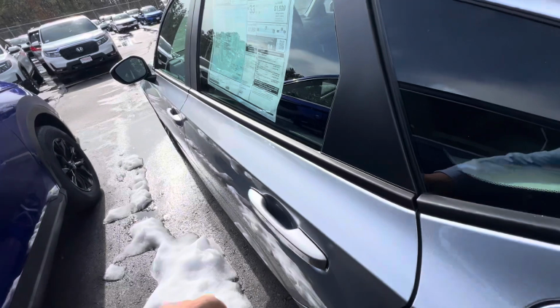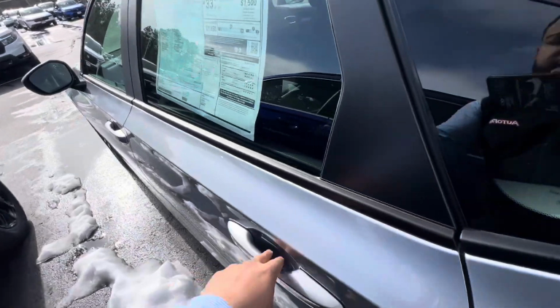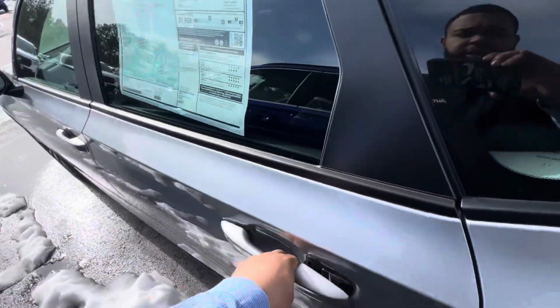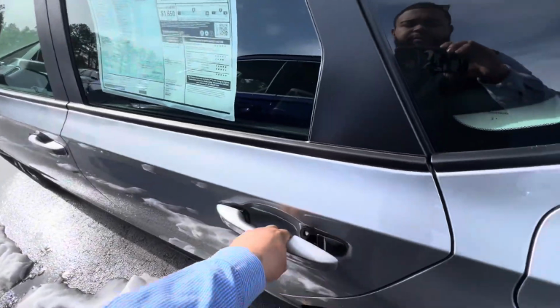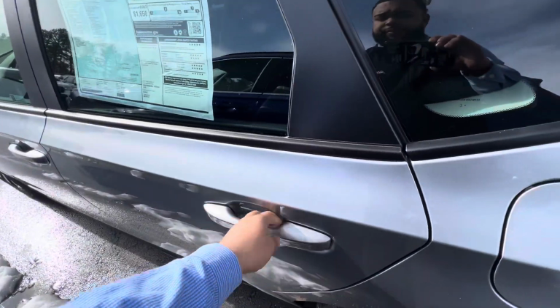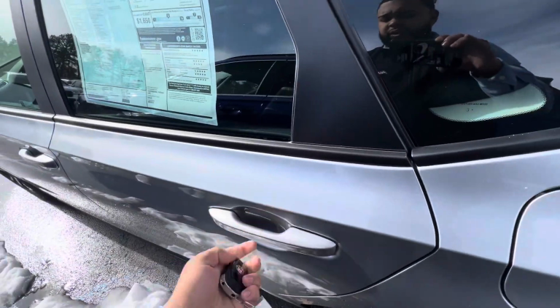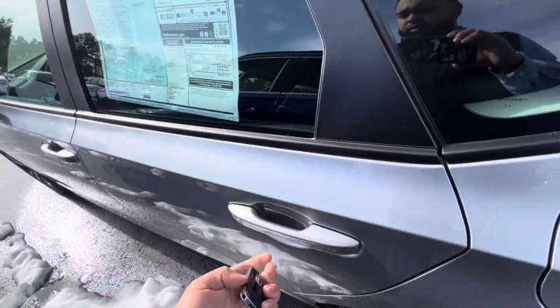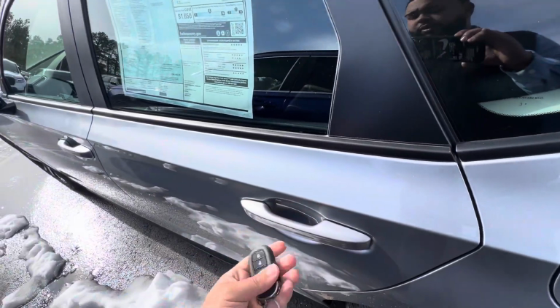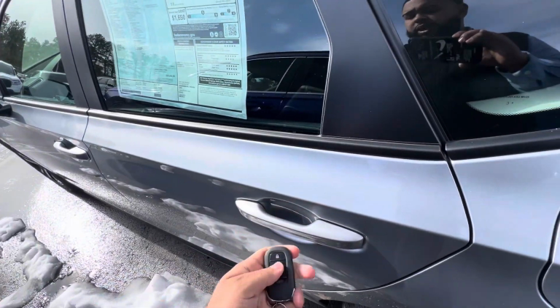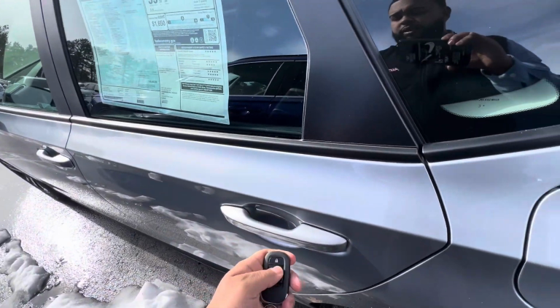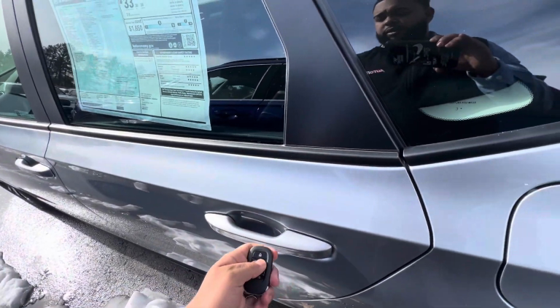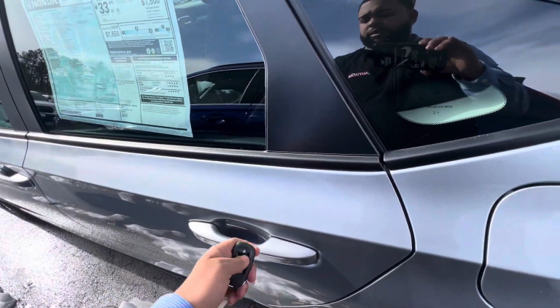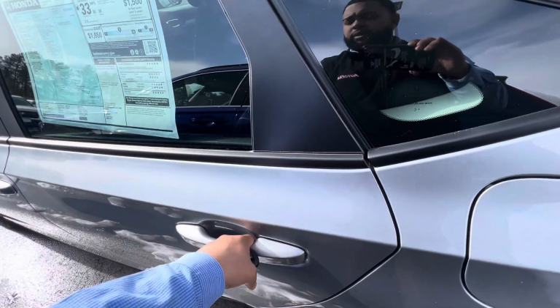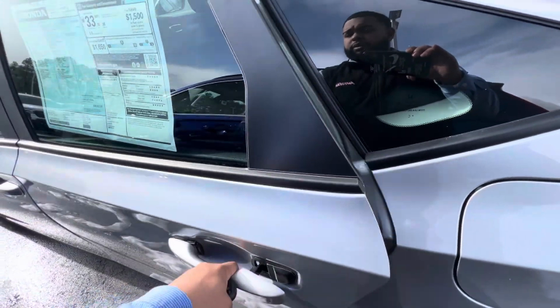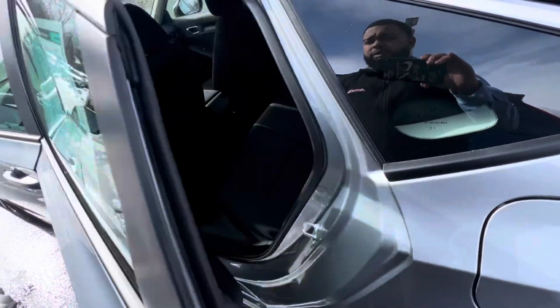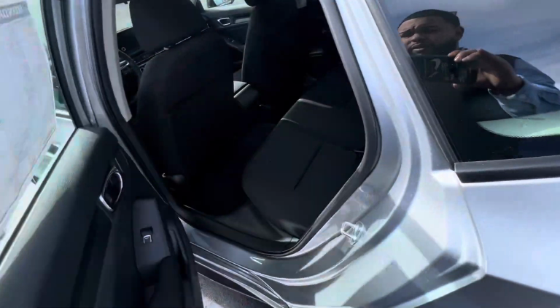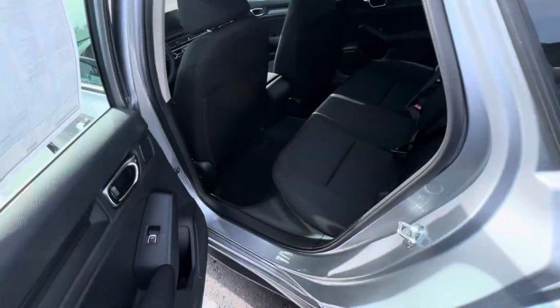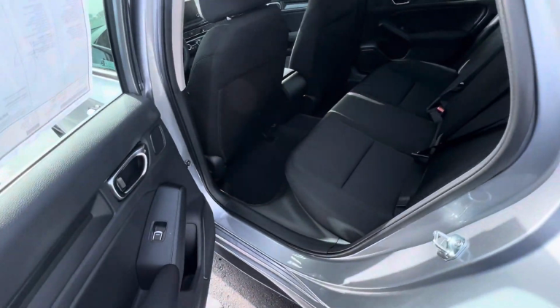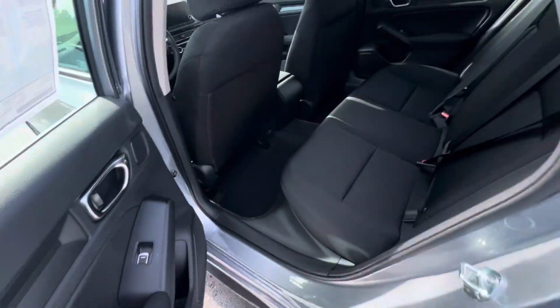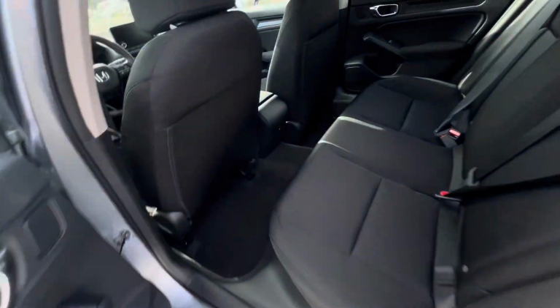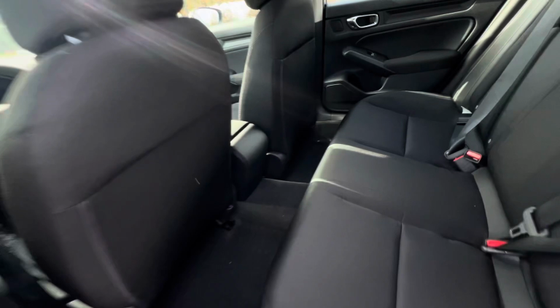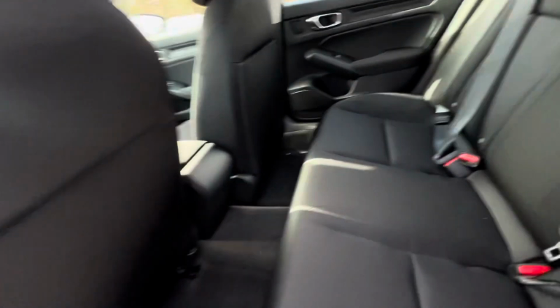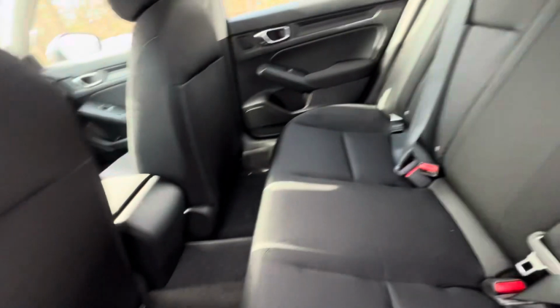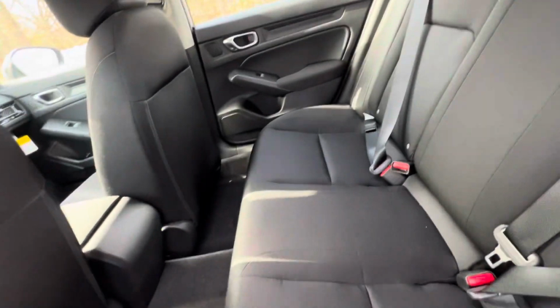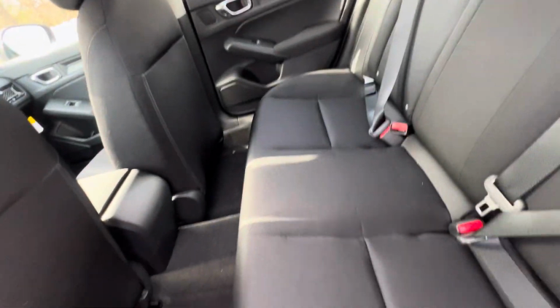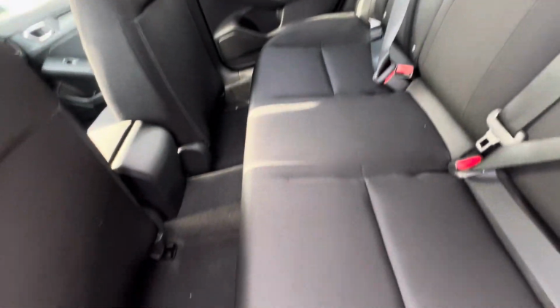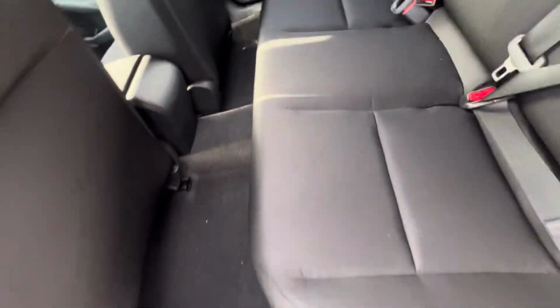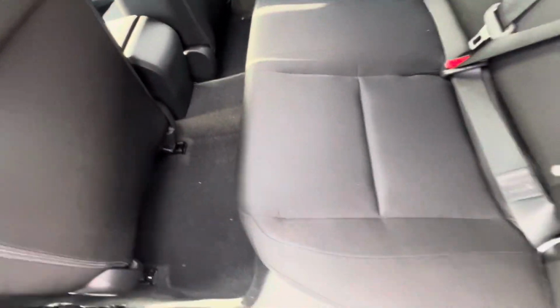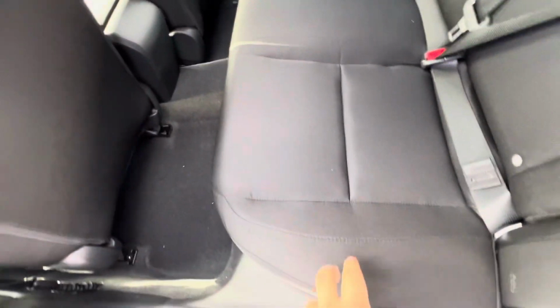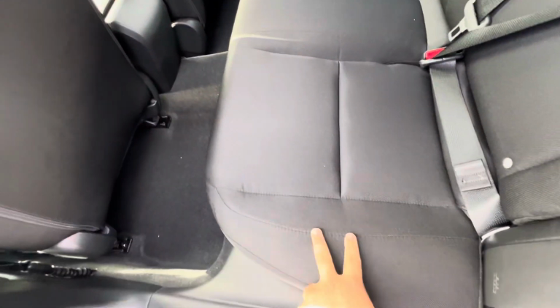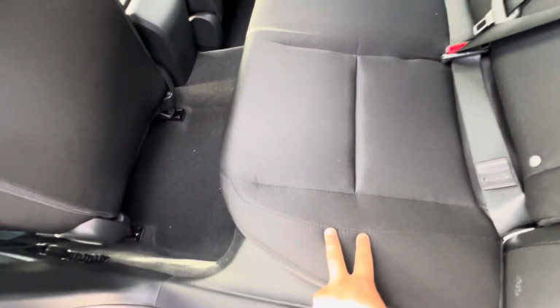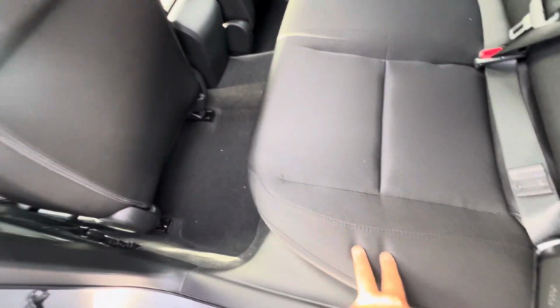Now the back seat — lots and lots of room, and it's finished in this beautiful black cloth.